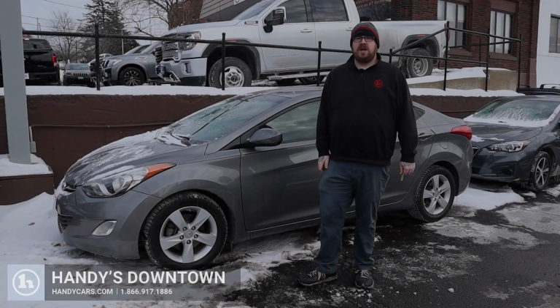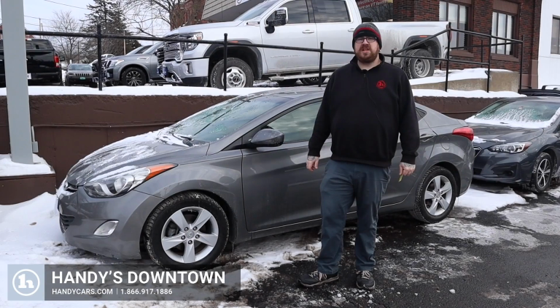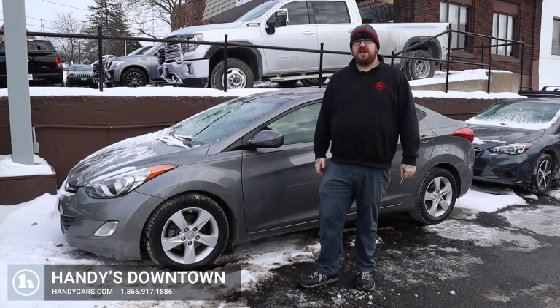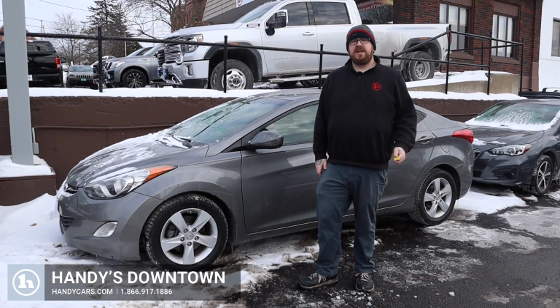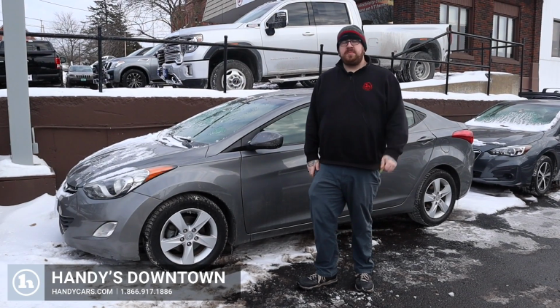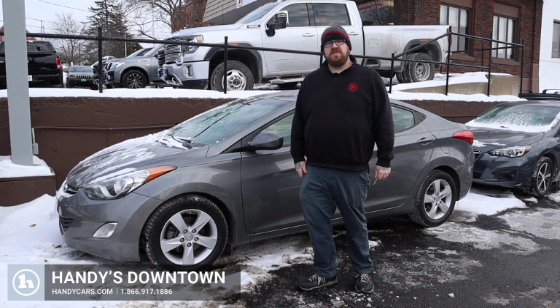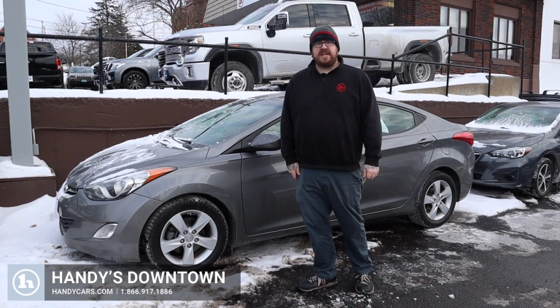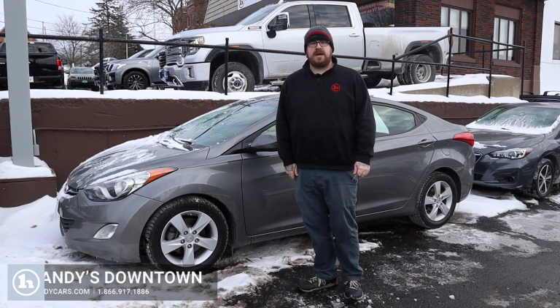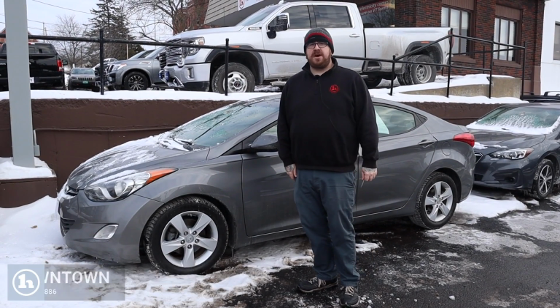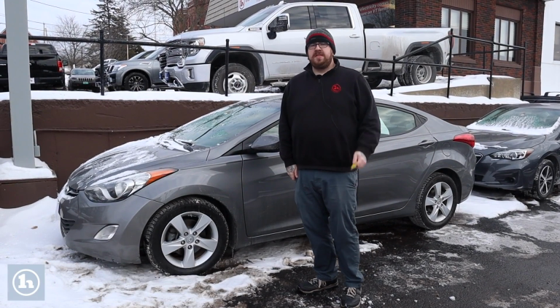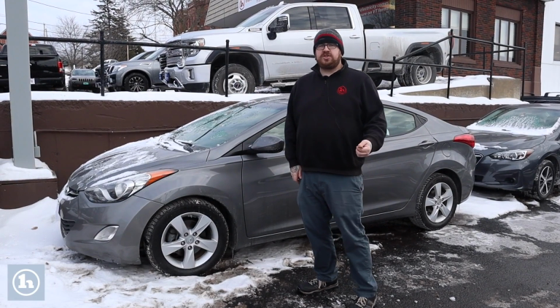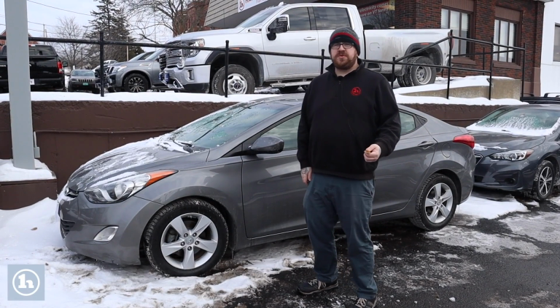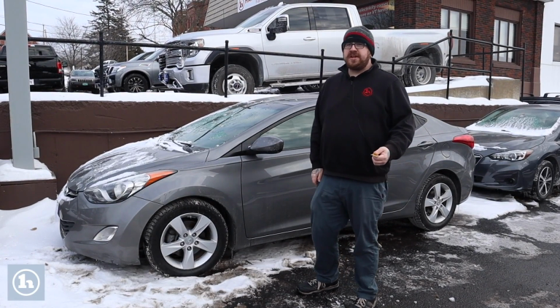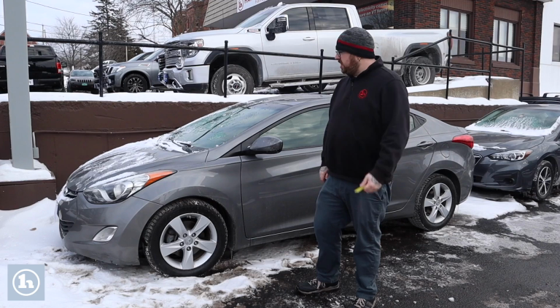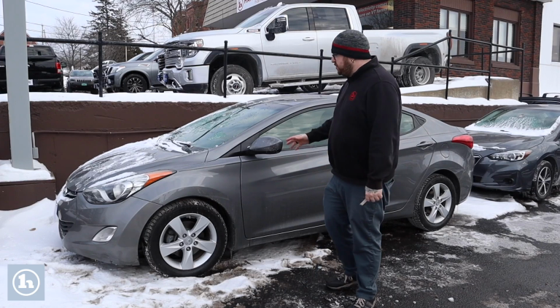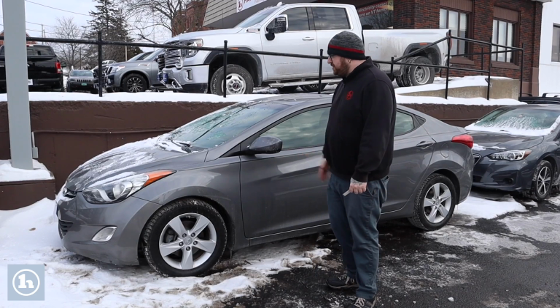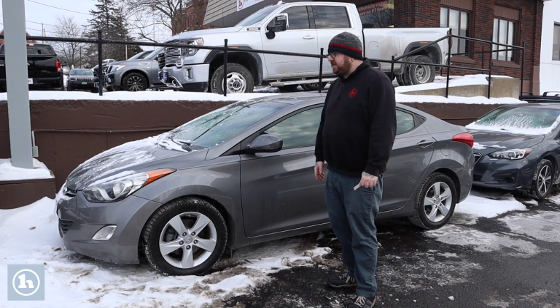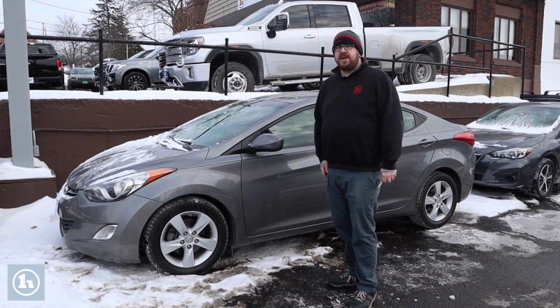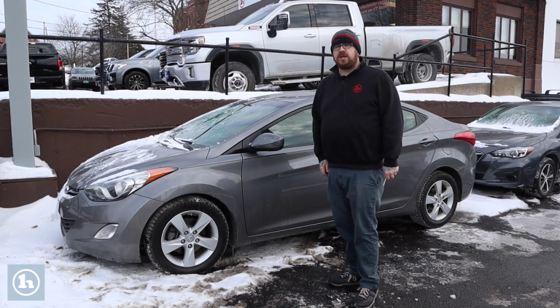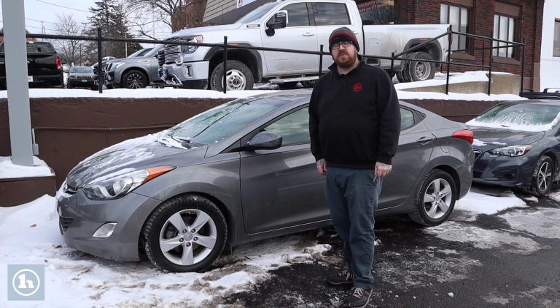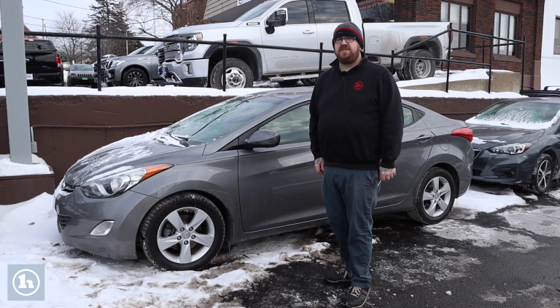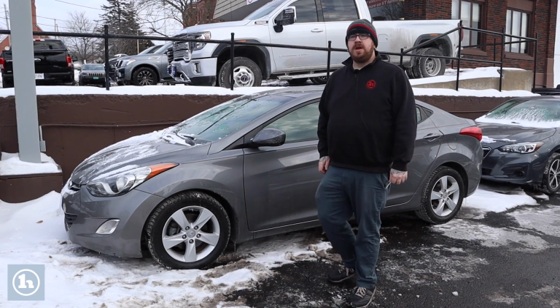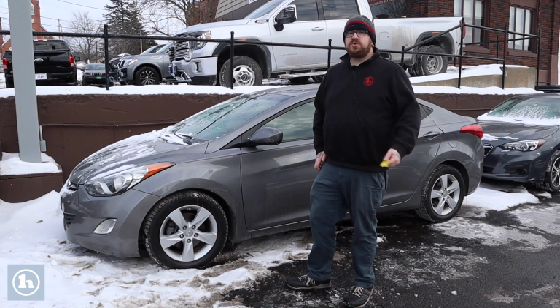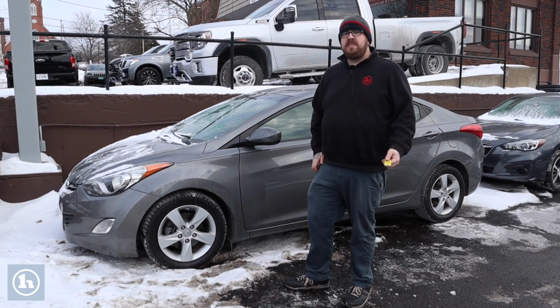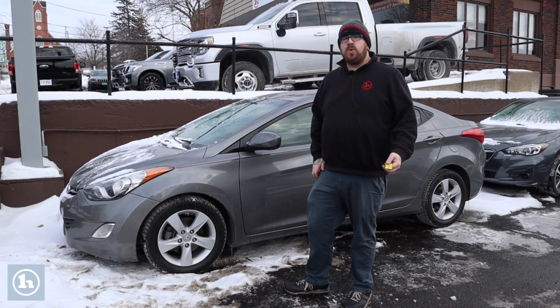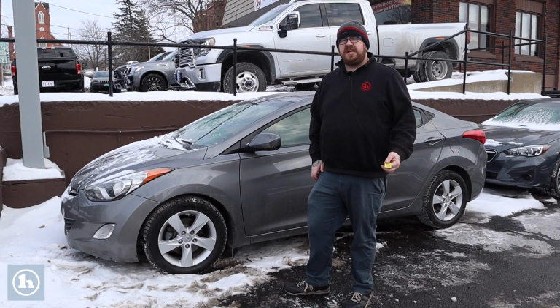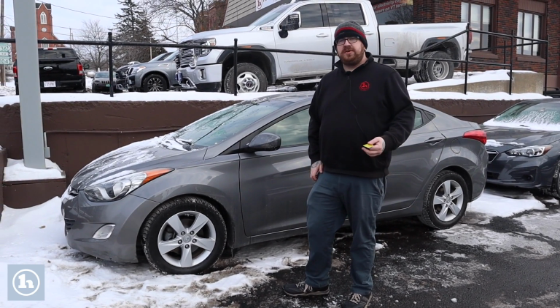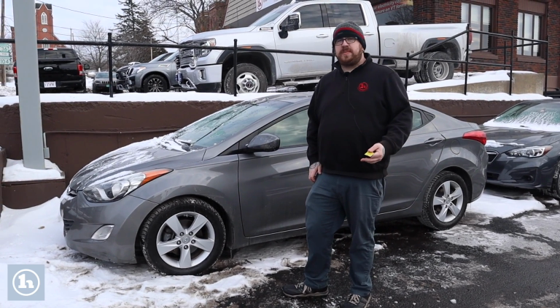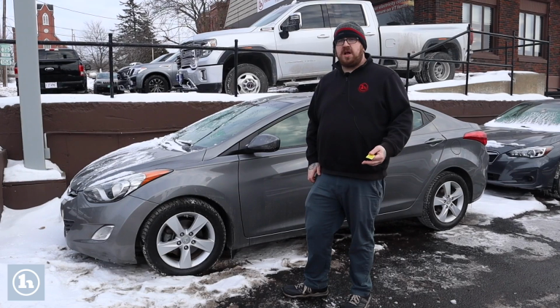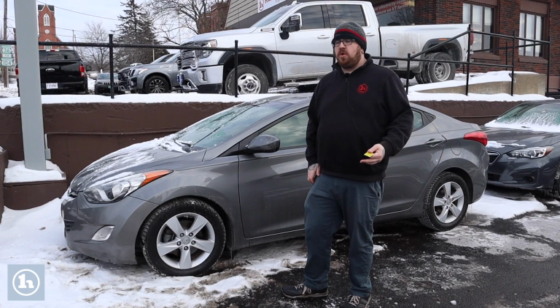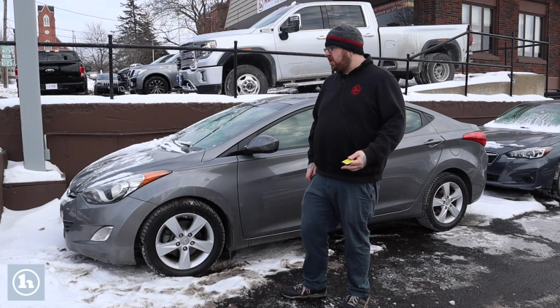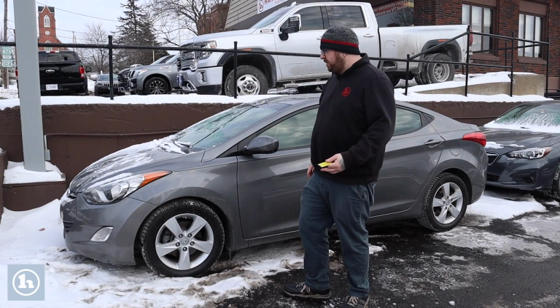Hello Olivia, Nick Lambert here from Handy's Downtown. Thank you so much for your inquiry on this 2013 Hyundai Elantra that we have here. Just wanted to make a quick video to introduce myself and go over the car with you.